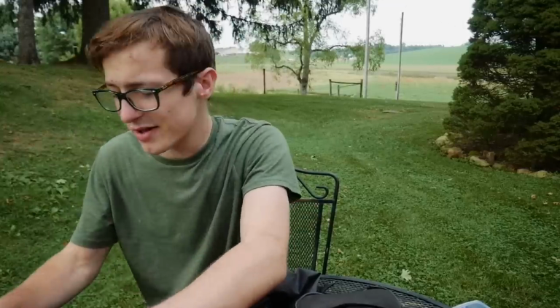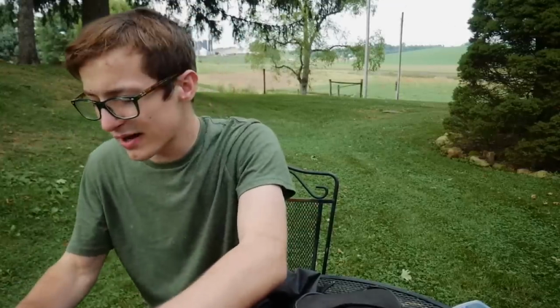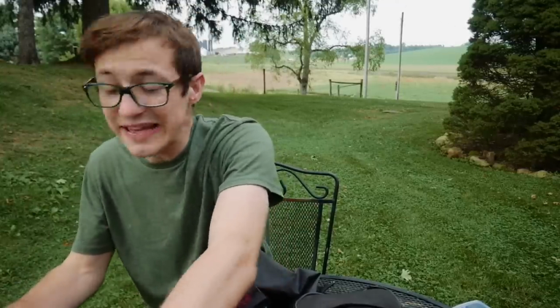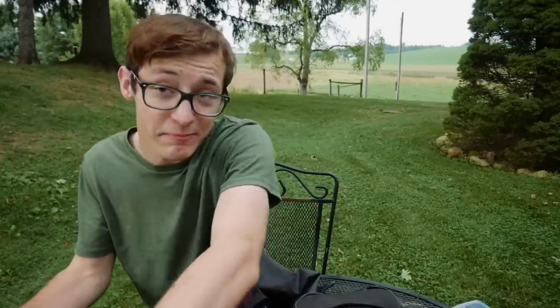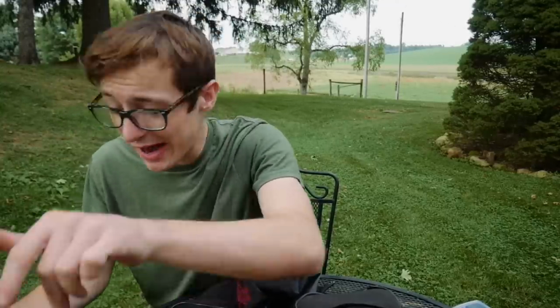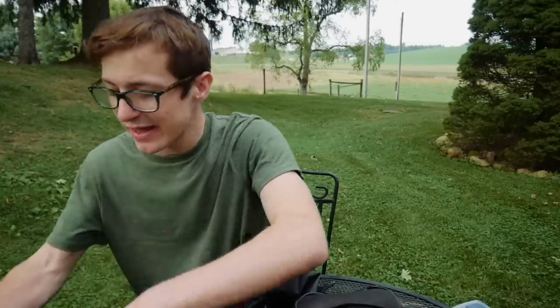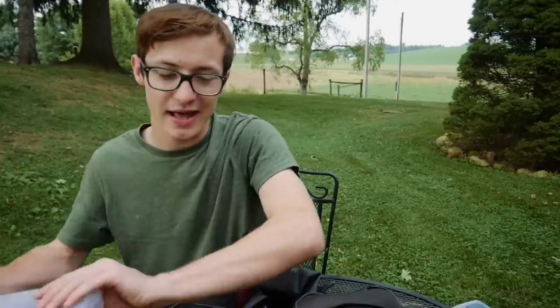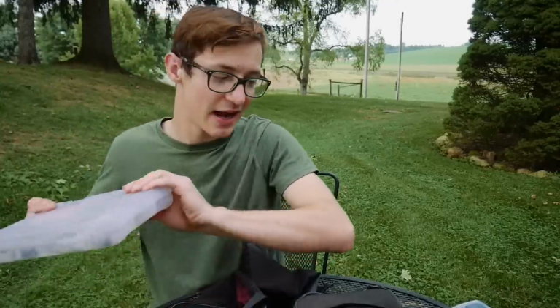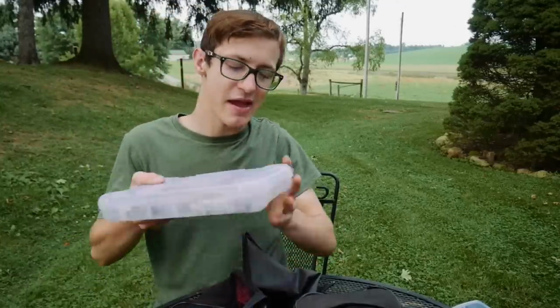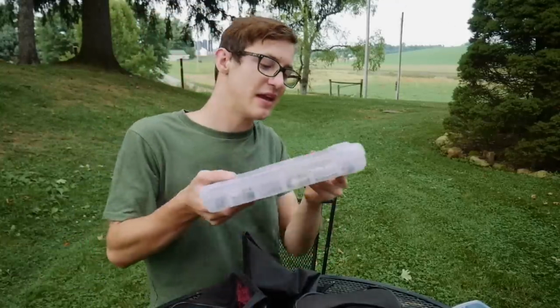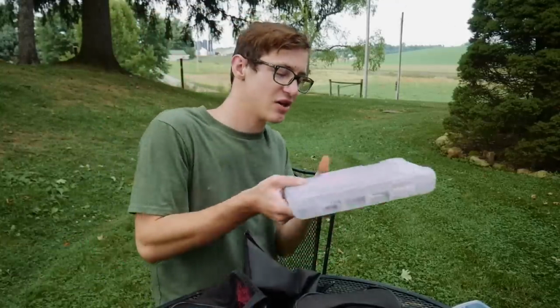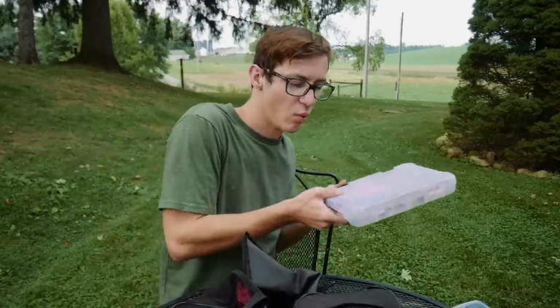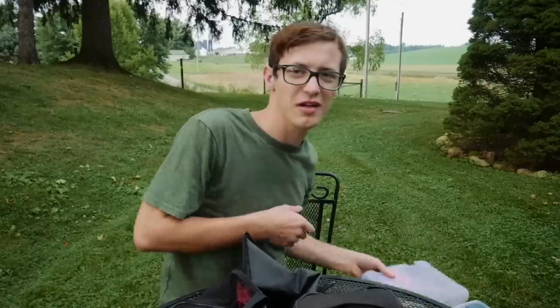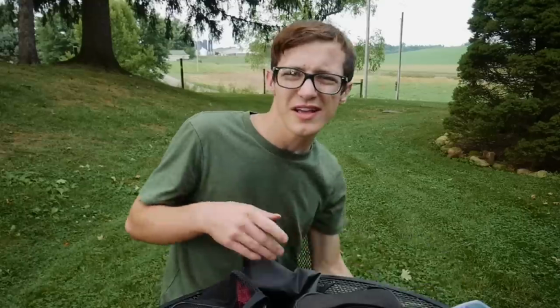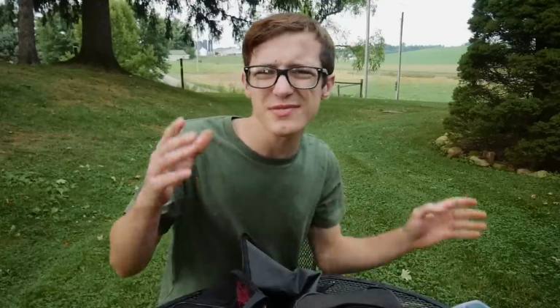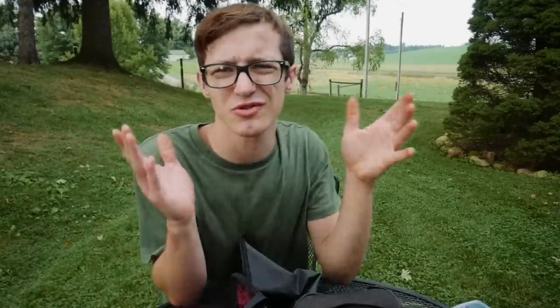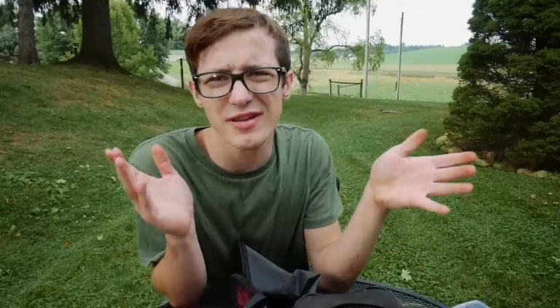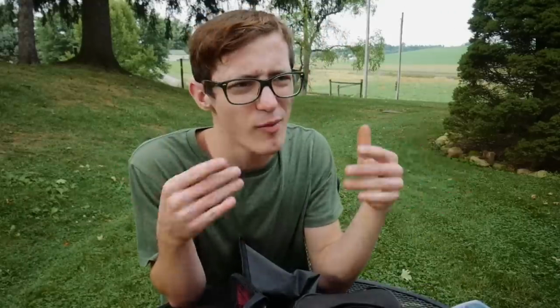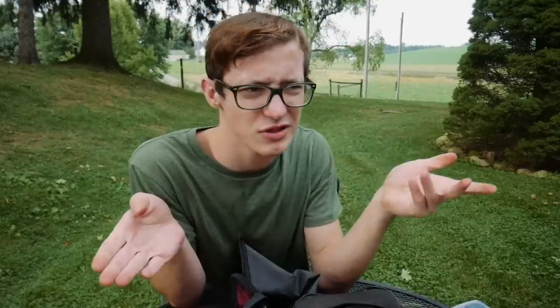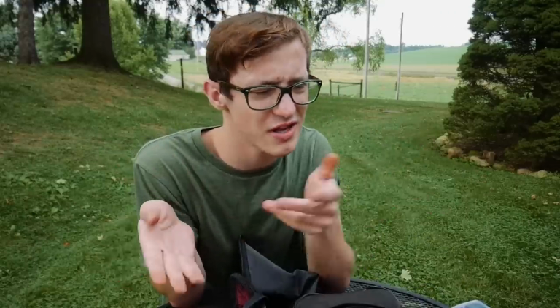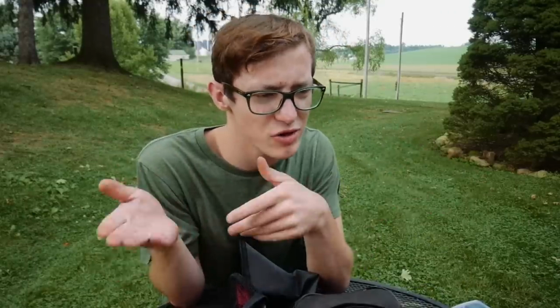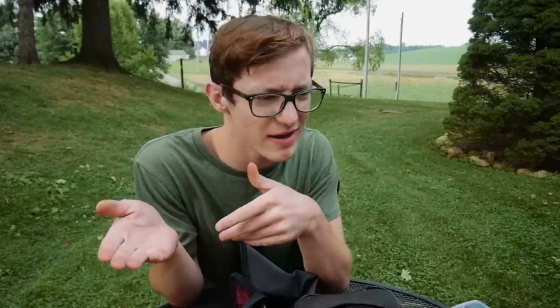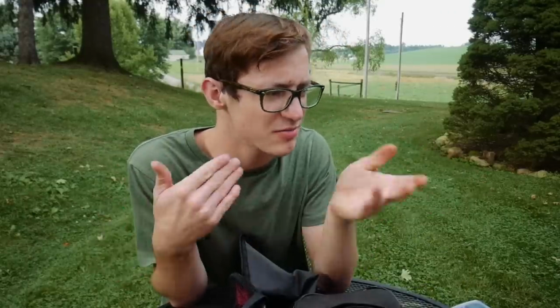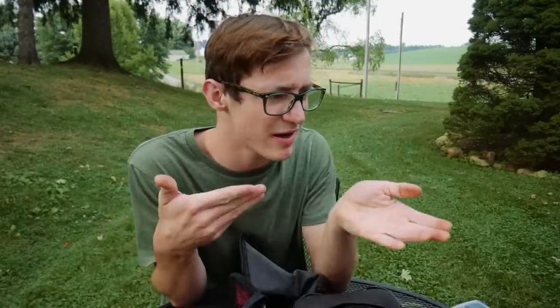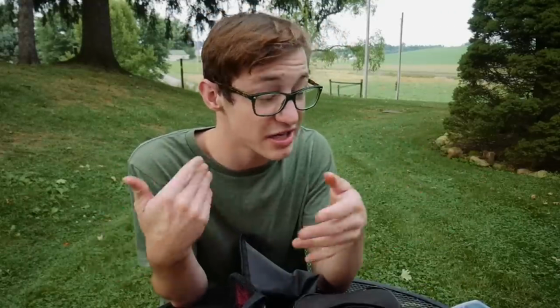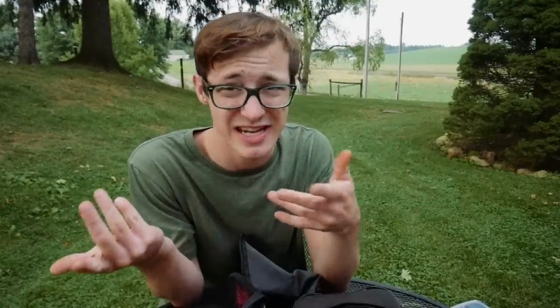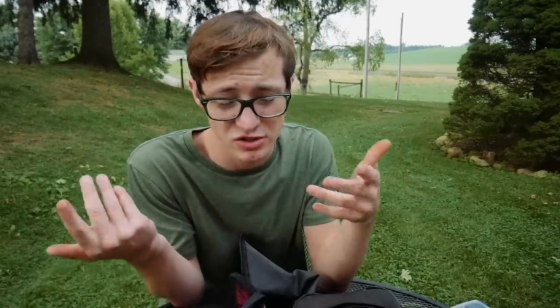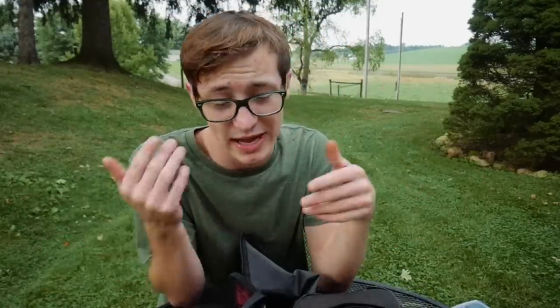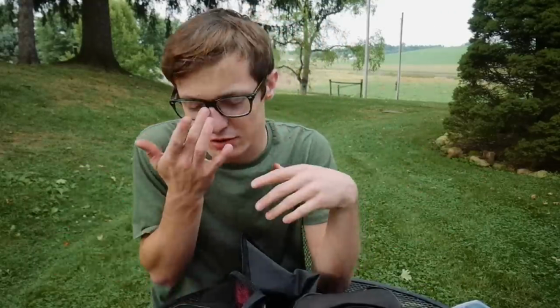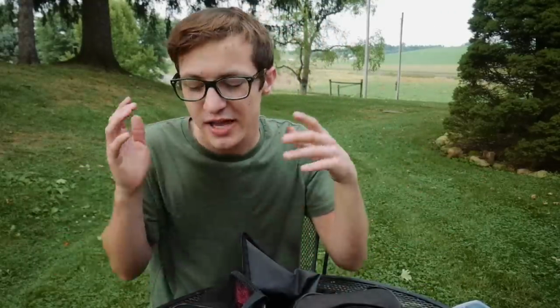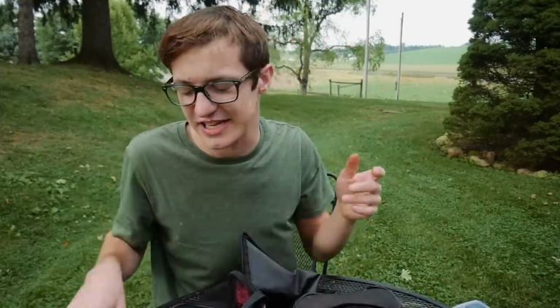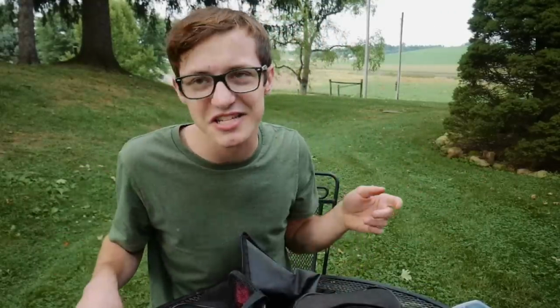That's pretty much all my terminal tackle. I don't have a whole lot but I get by. With terminal tackle I'm always losing it, always buying hooks and jig heads, and always running out — it's a constant battle.